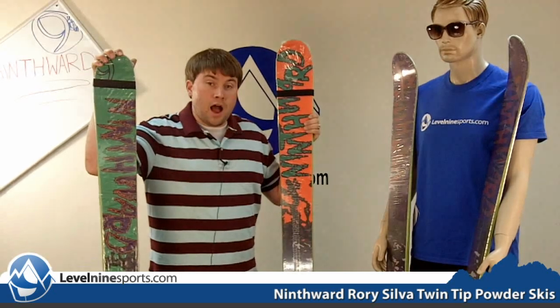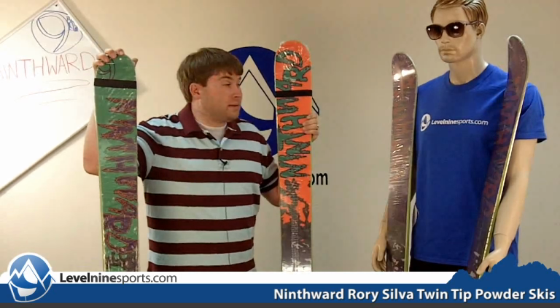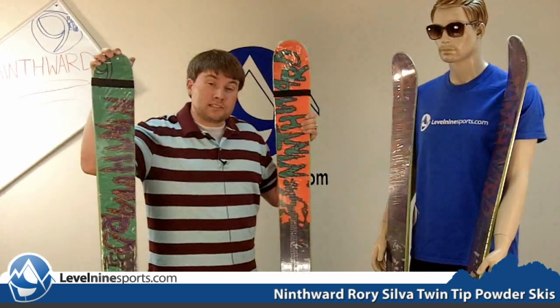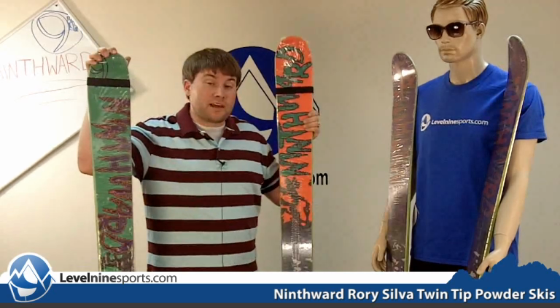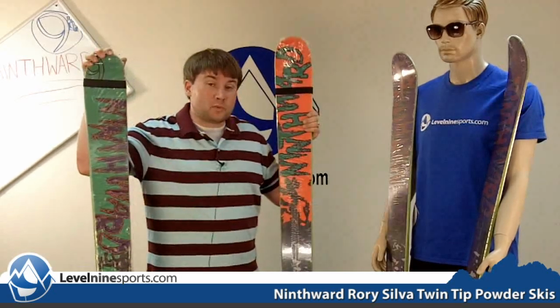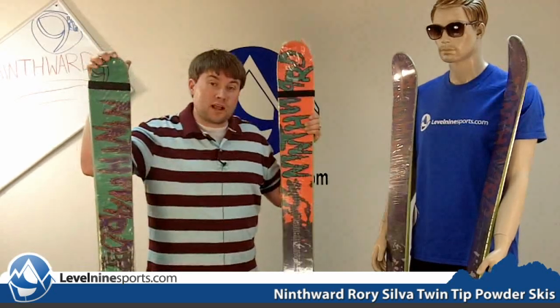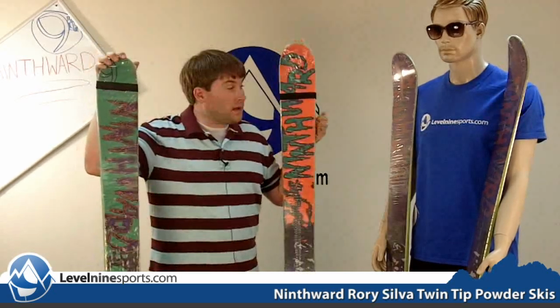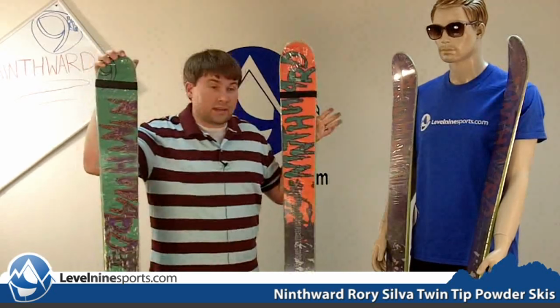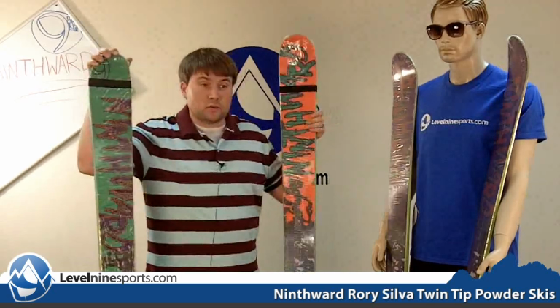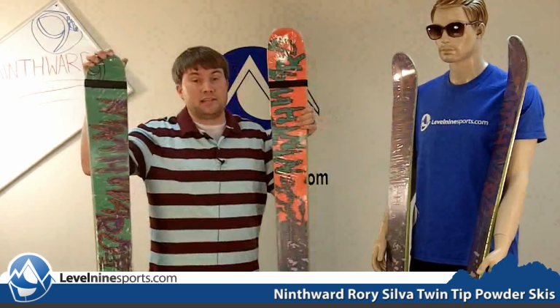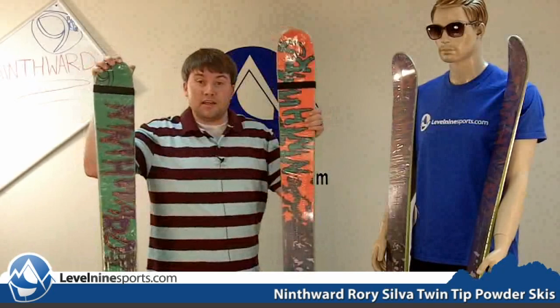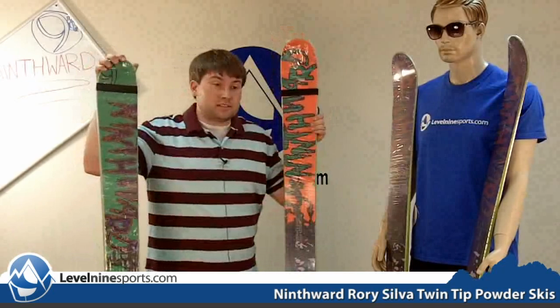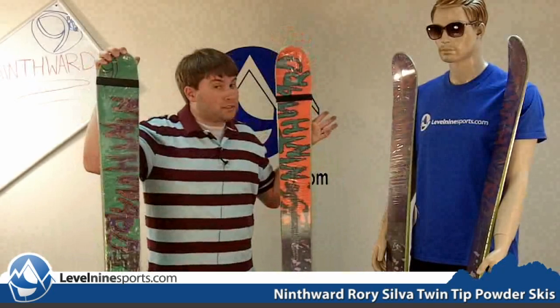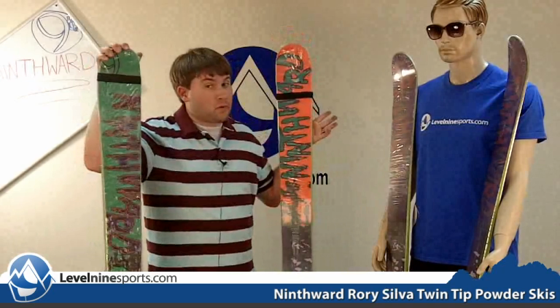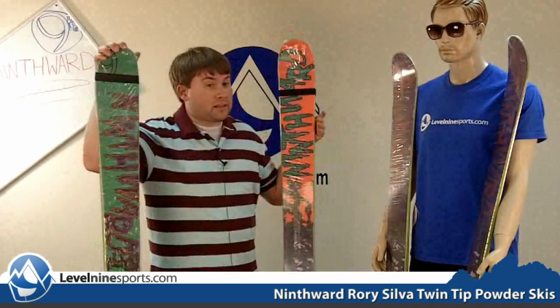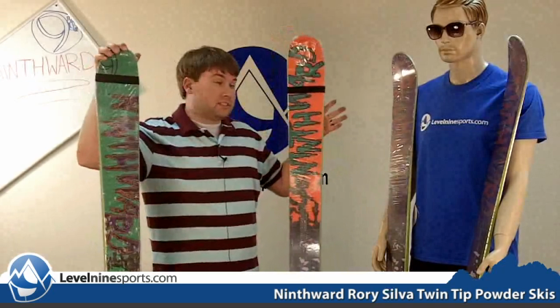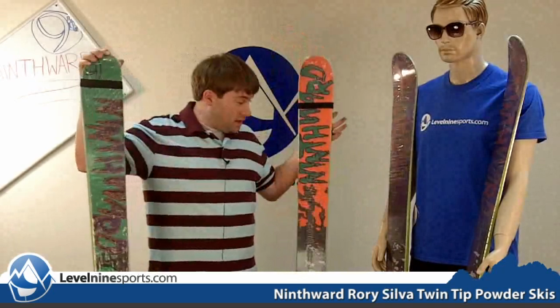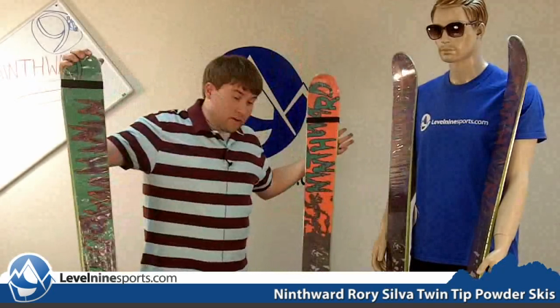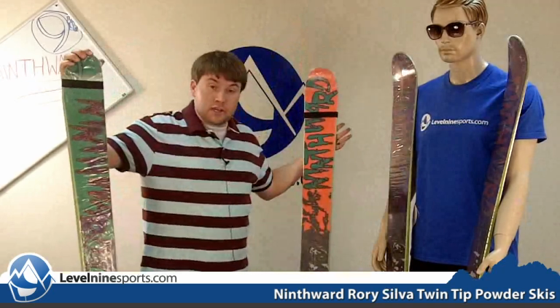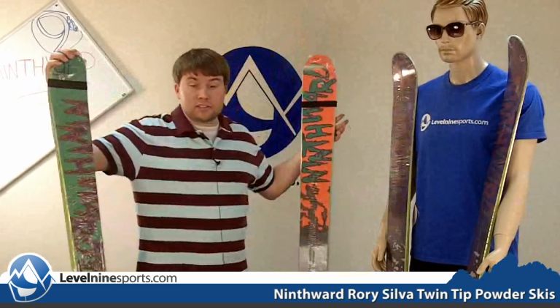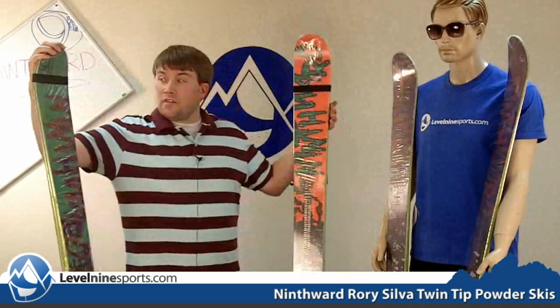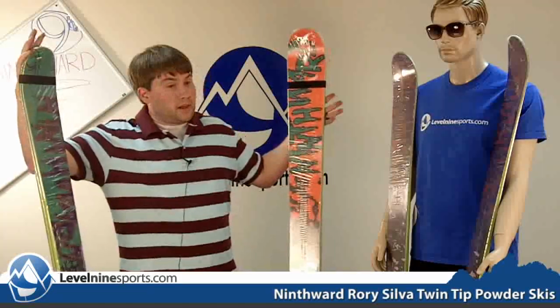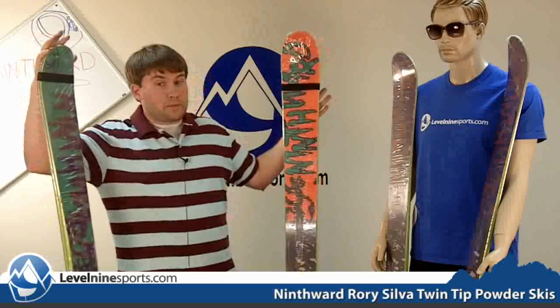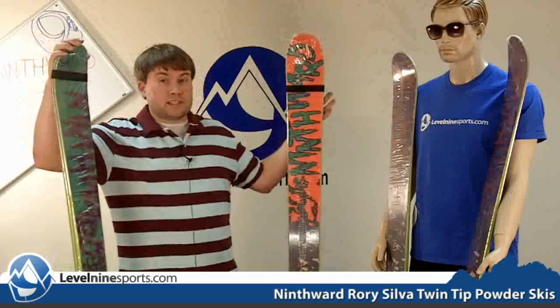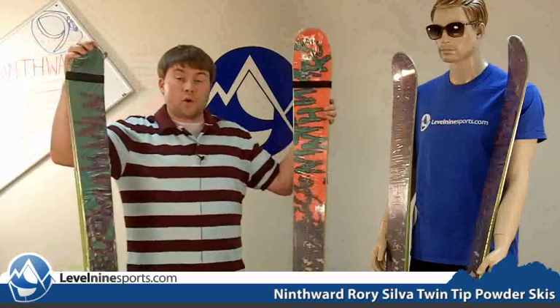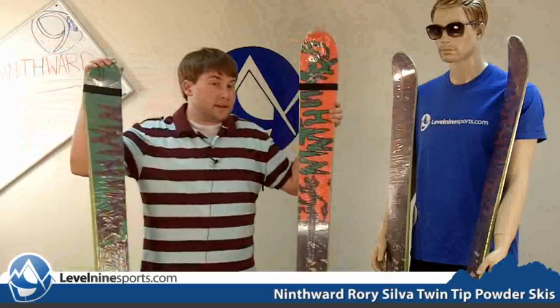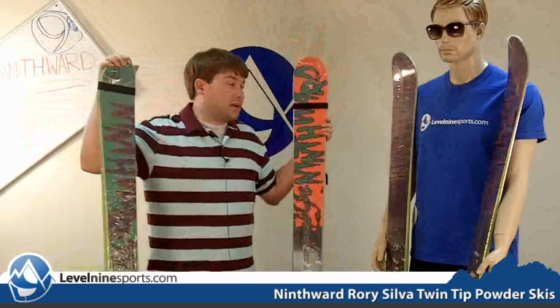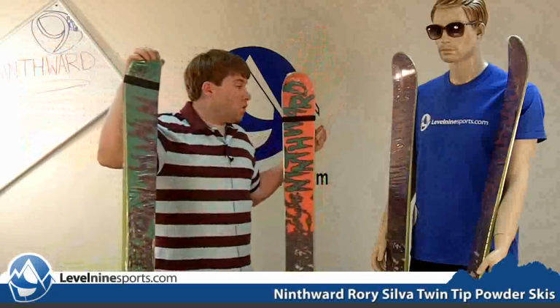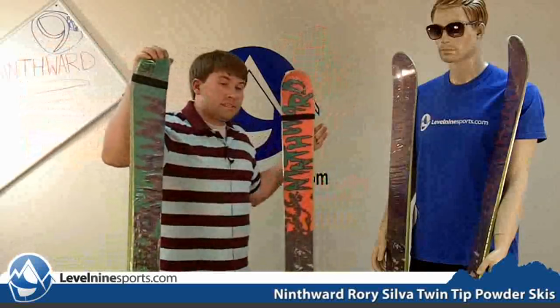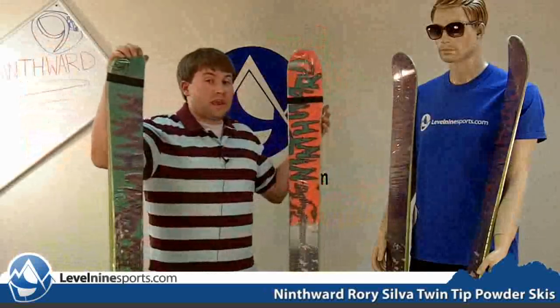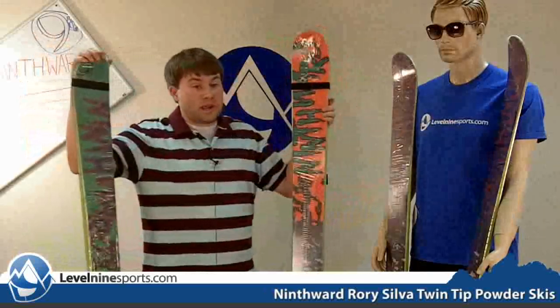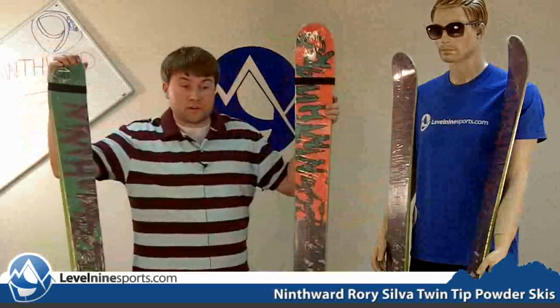Hi, my name is Tyson with Level9sports.com and today we're talking 9th Ward skis. This is the Rory Silva Pro model. As you can see there are three colors. The three colors represent the sizes 173, 178, and 183.